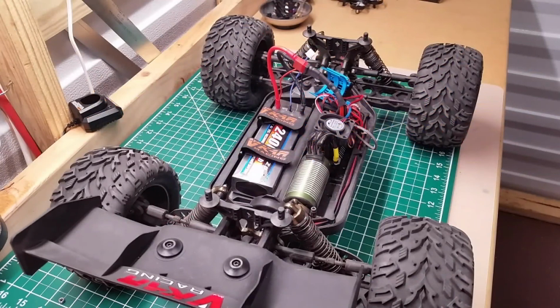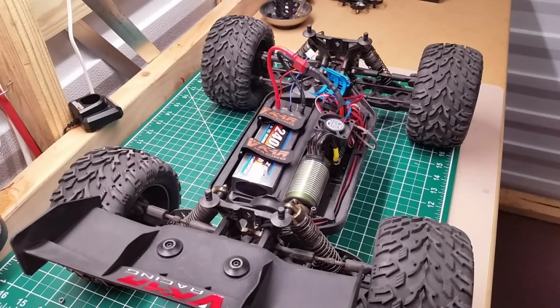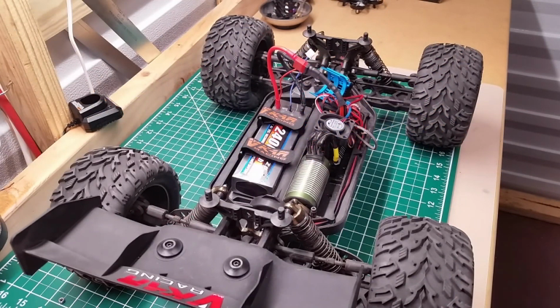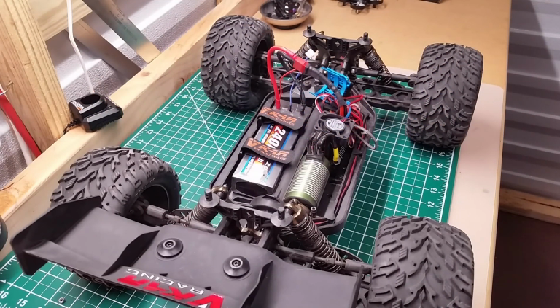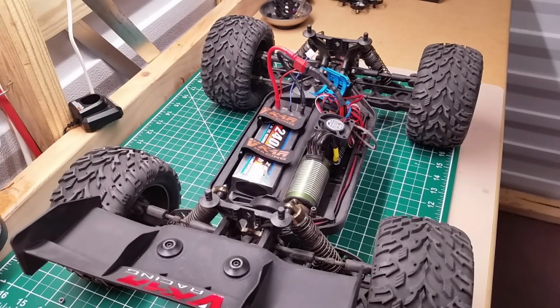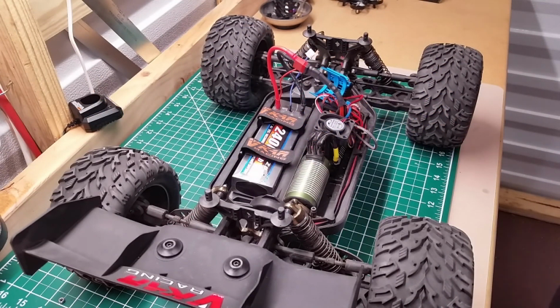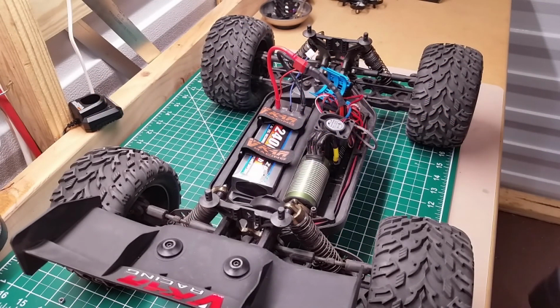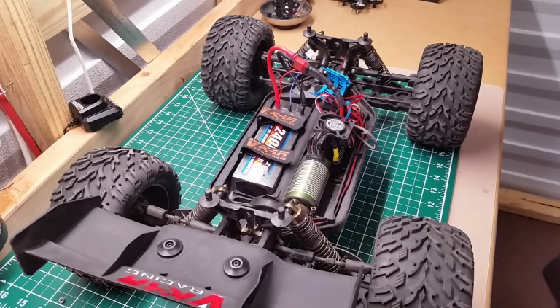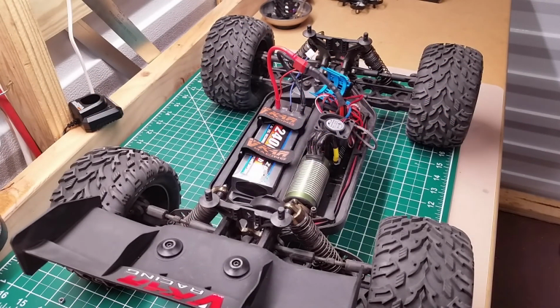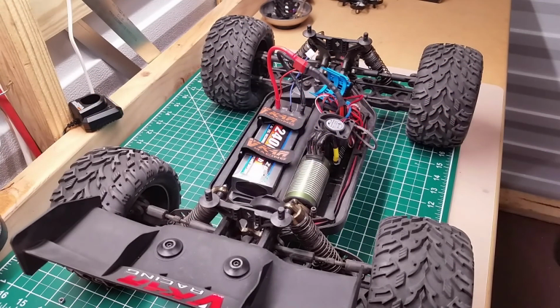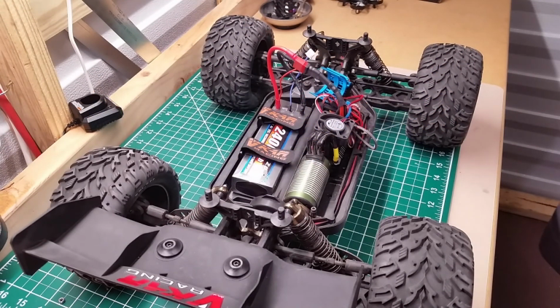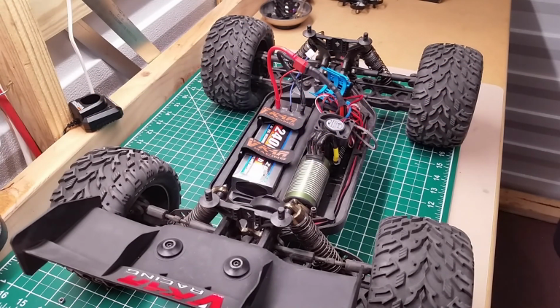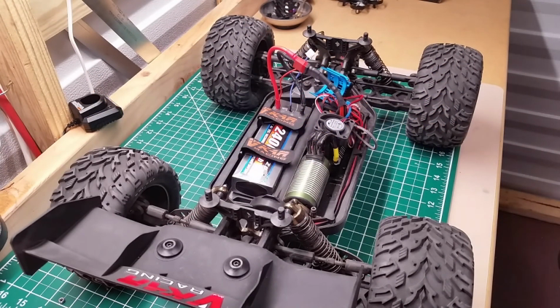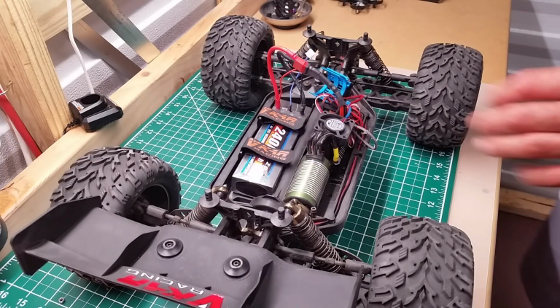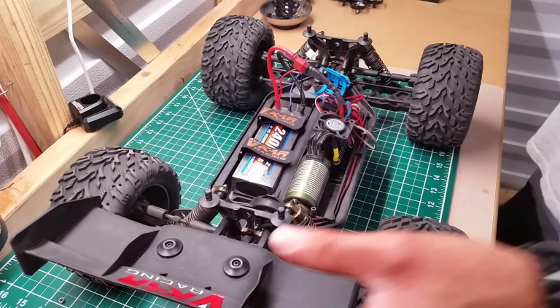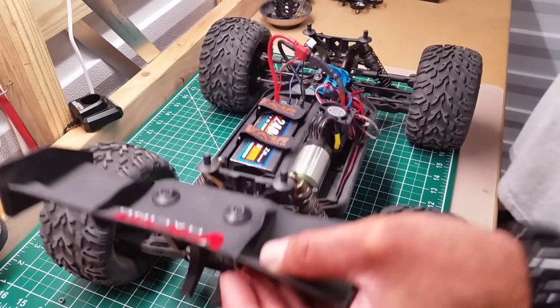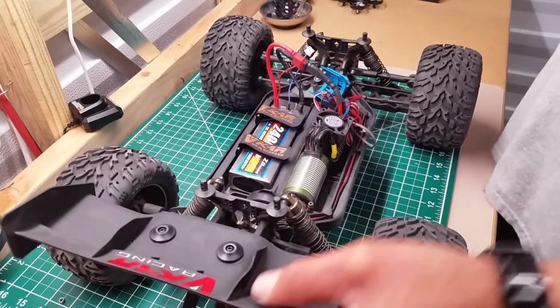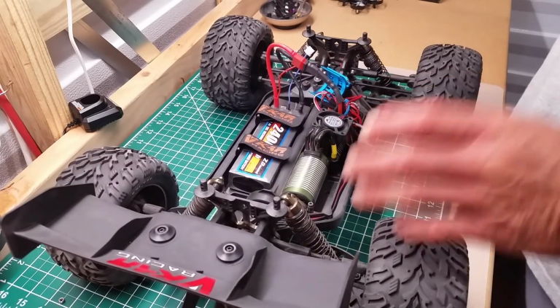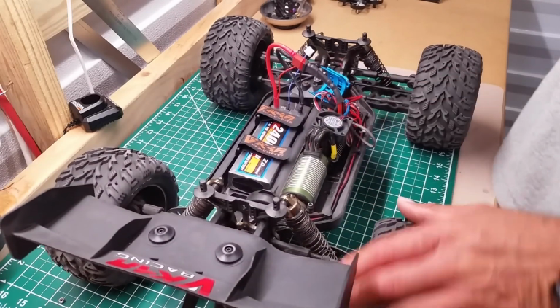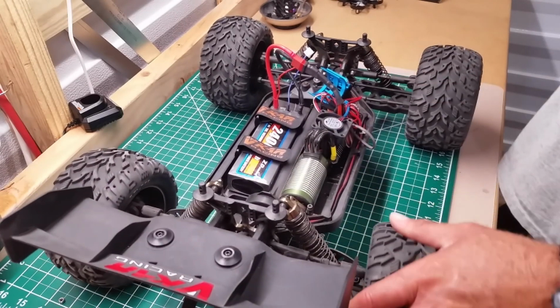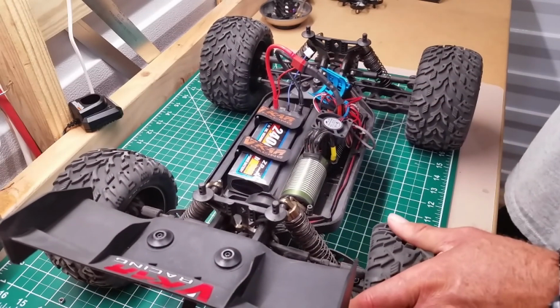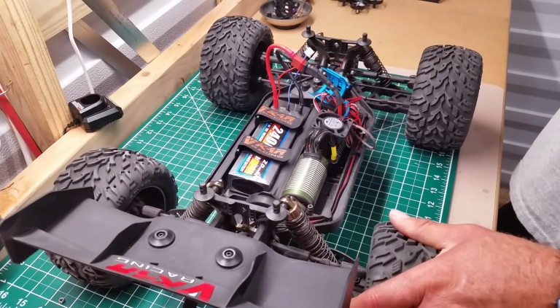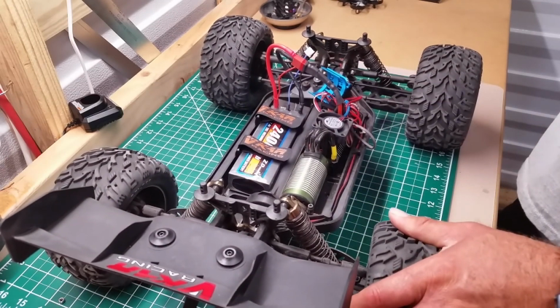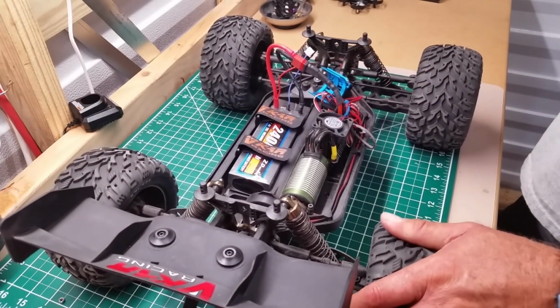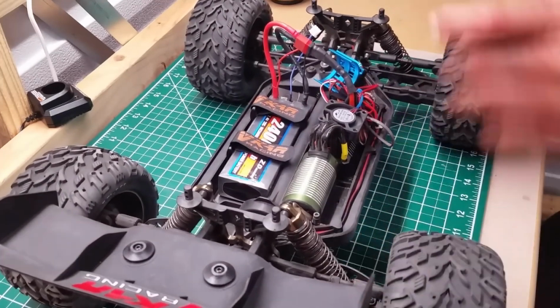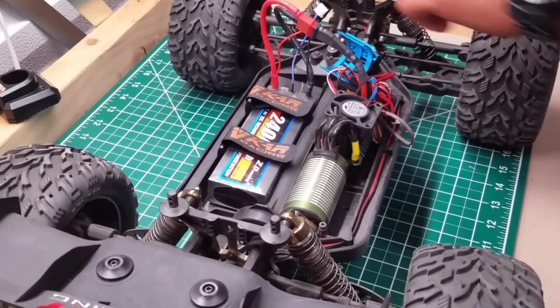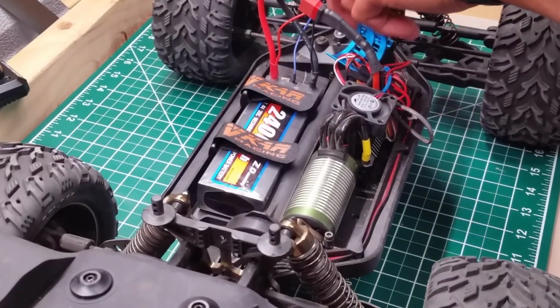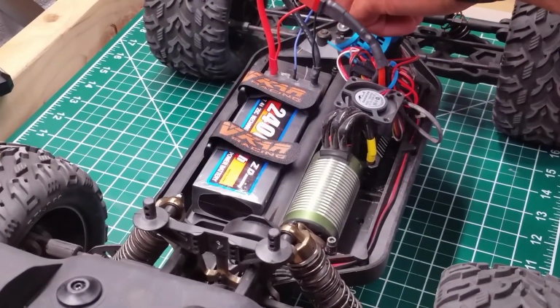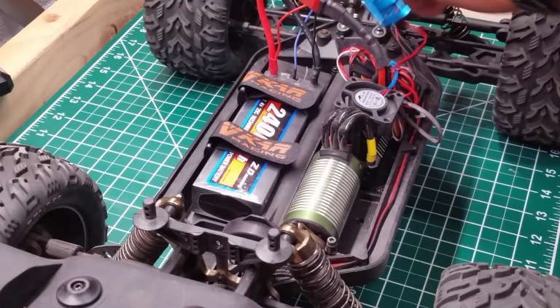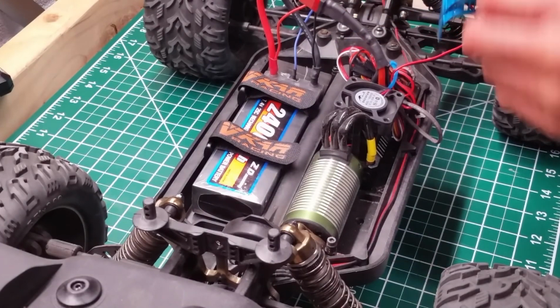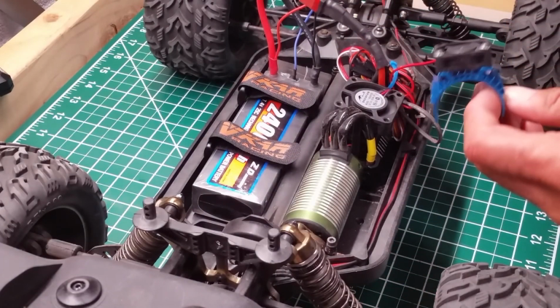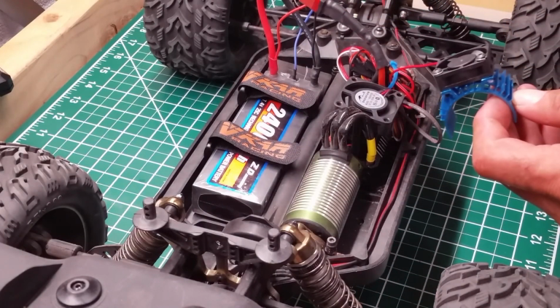What's up everyone, Eddie here with Insane Hobbies and RCs. Today we have a little tip for you when you're running these high voltage brushless motors. The Bison is one of them — they really get hot, especially in the summertime.